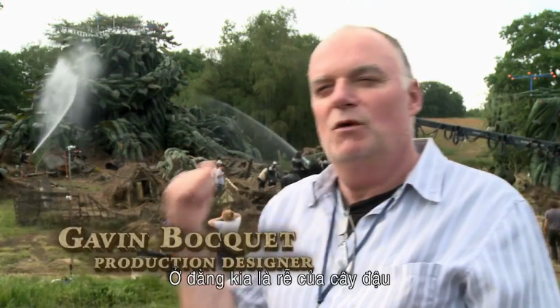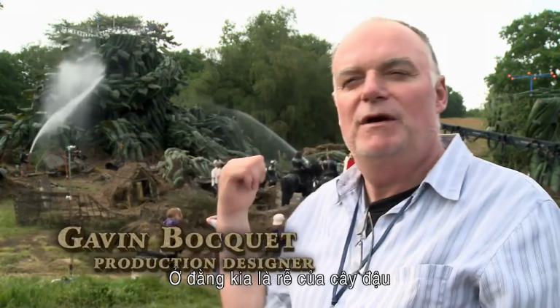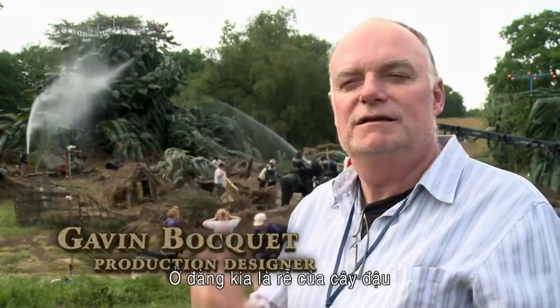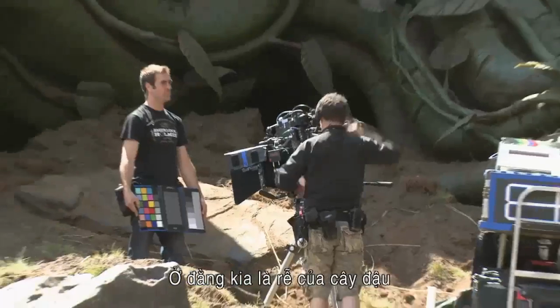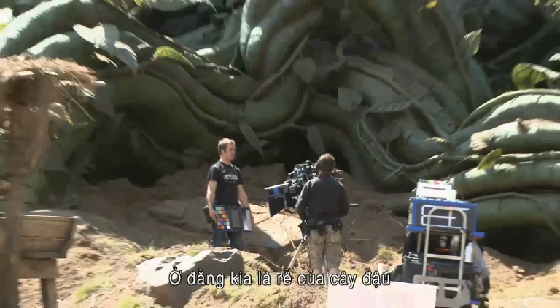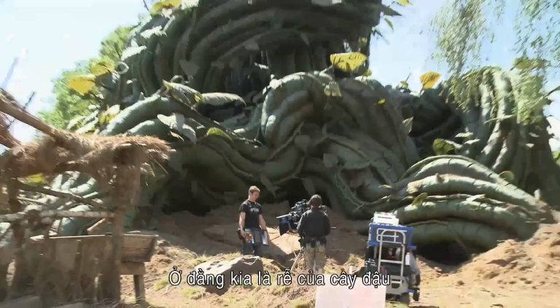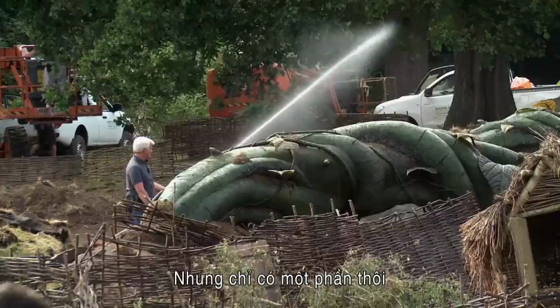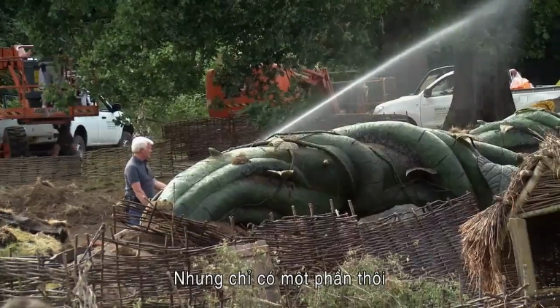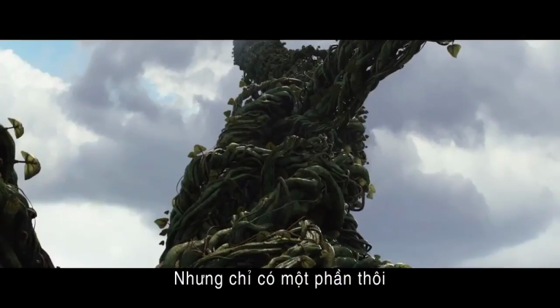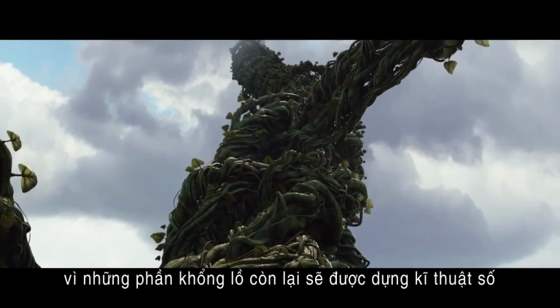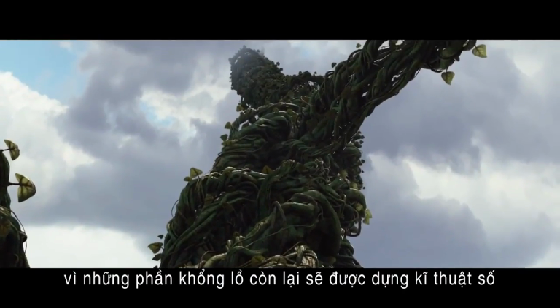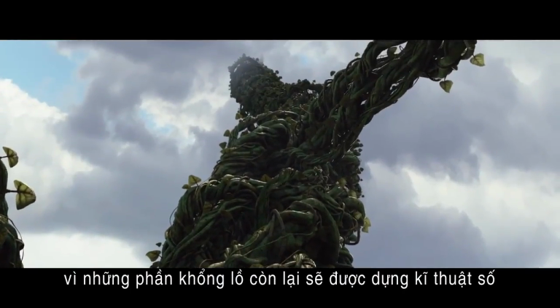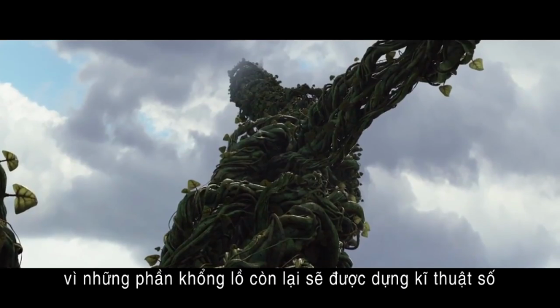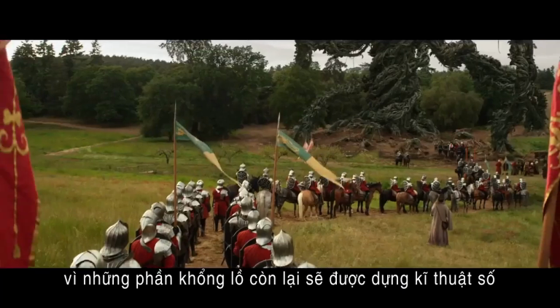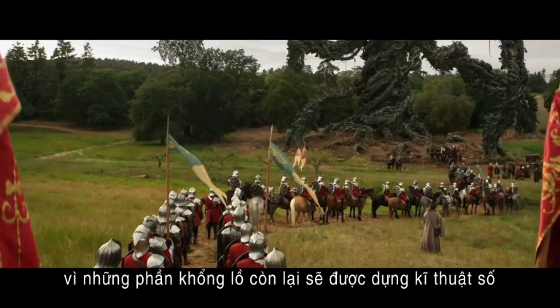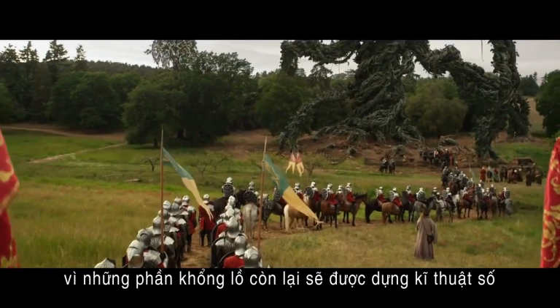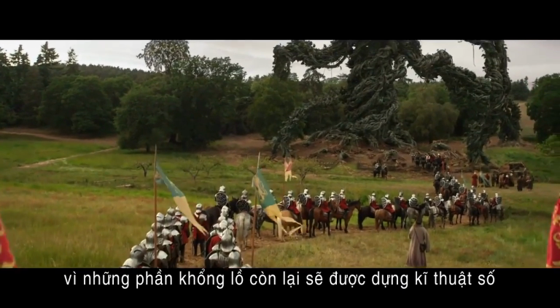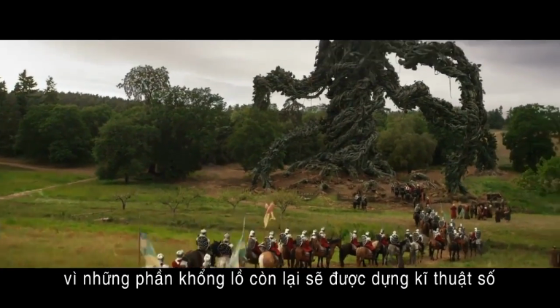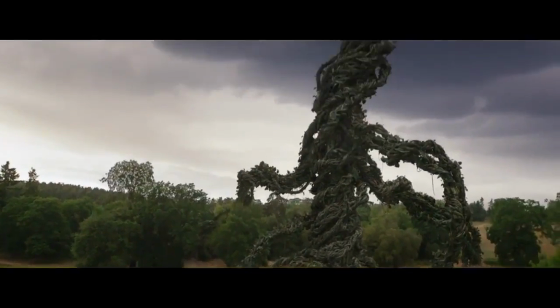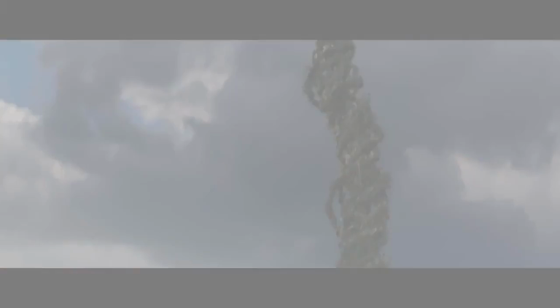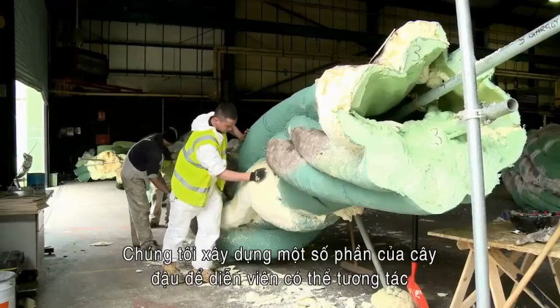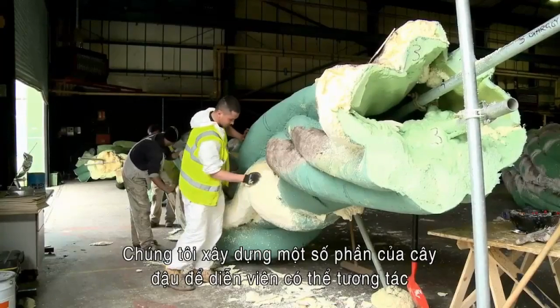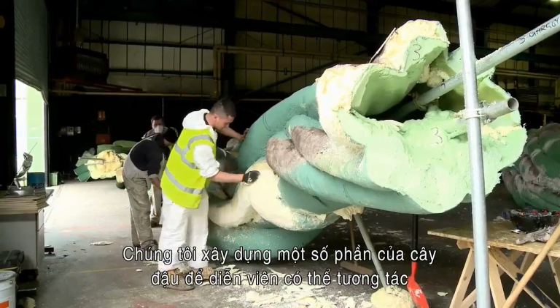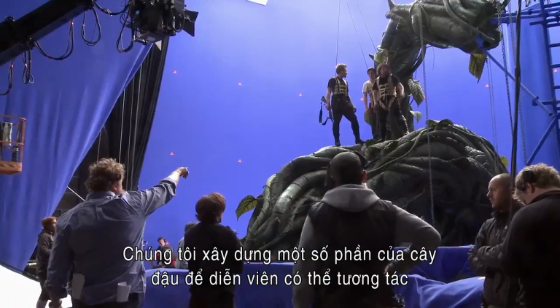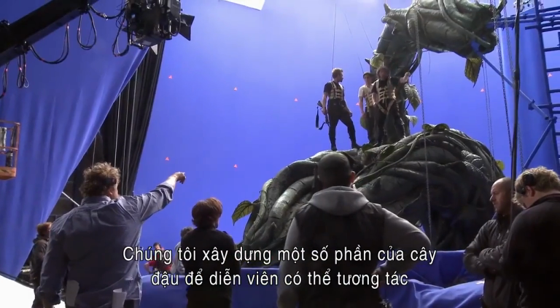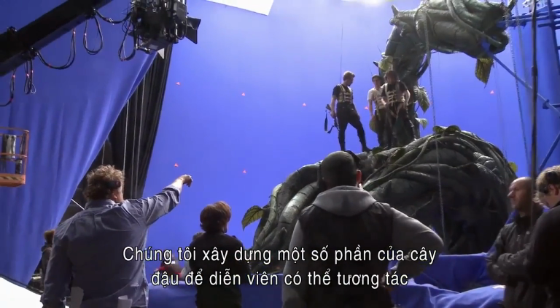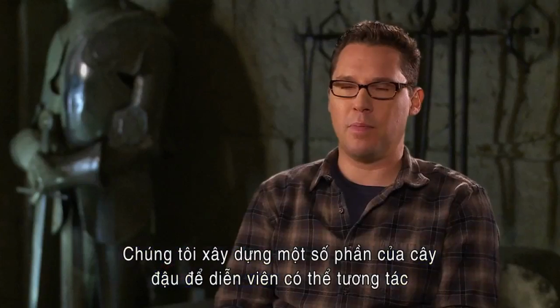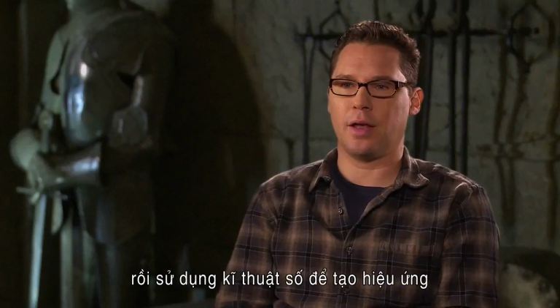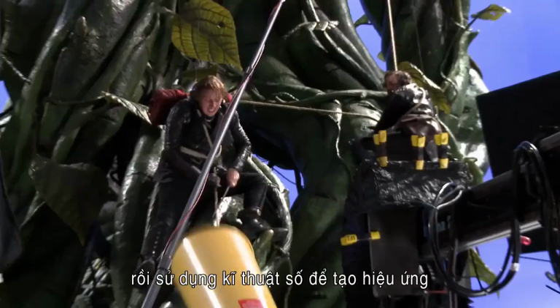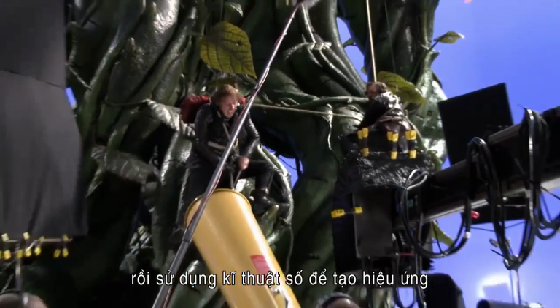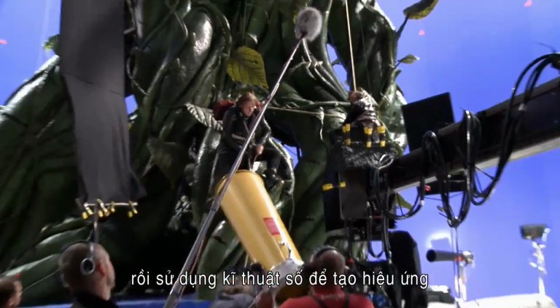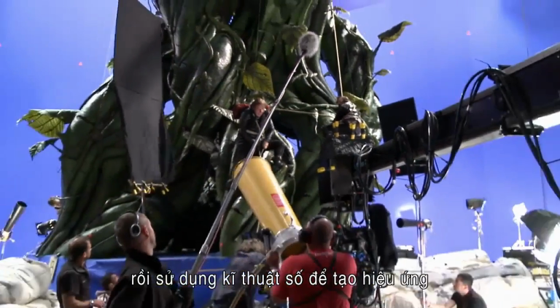What we see behind us is the base of the beanstalk, but it's not all there because digitally it'll be extended. It'll become a great big mass of tendrils going up. You need to build part of the stalk so people can interact with it and be on it, and then enhance it through visual effects.